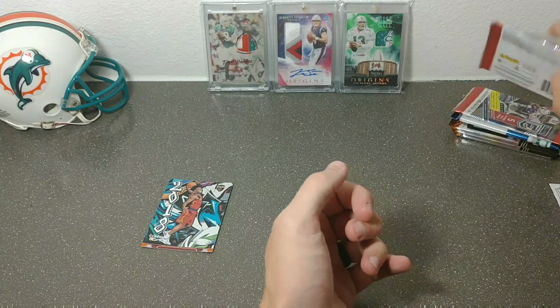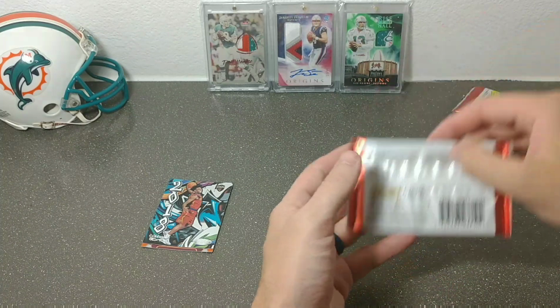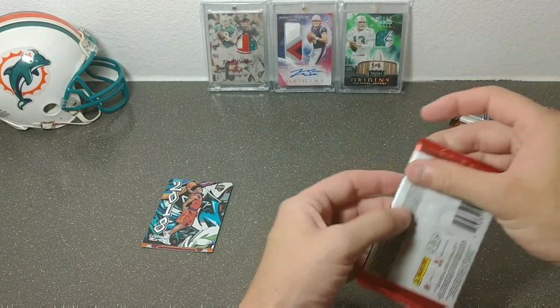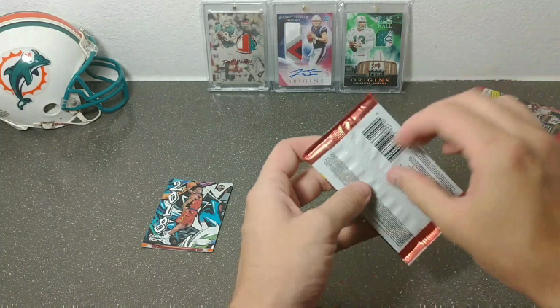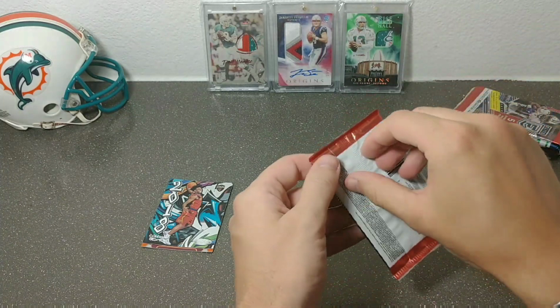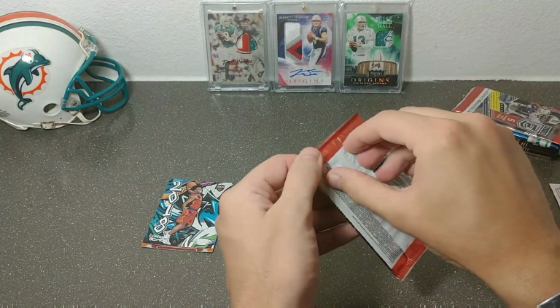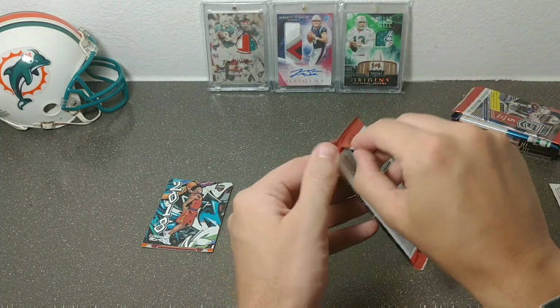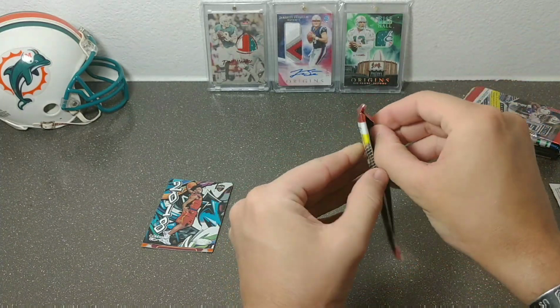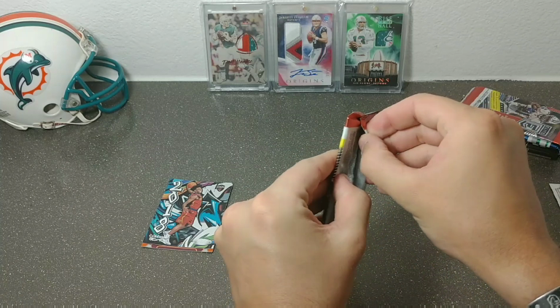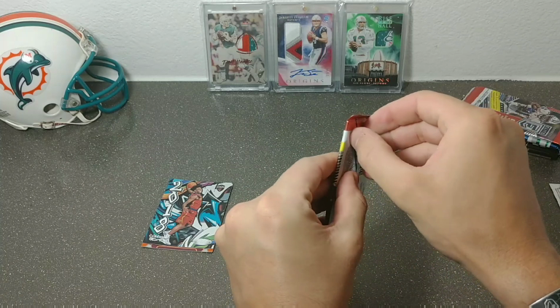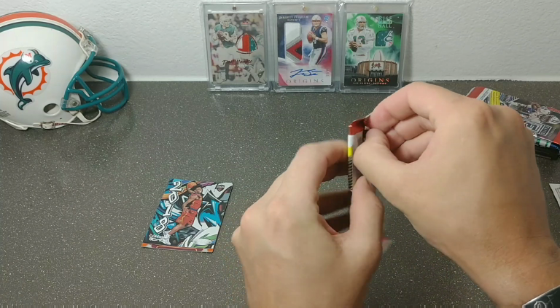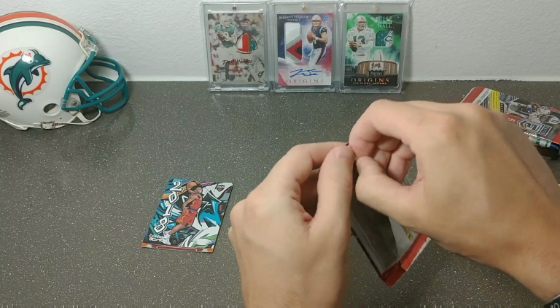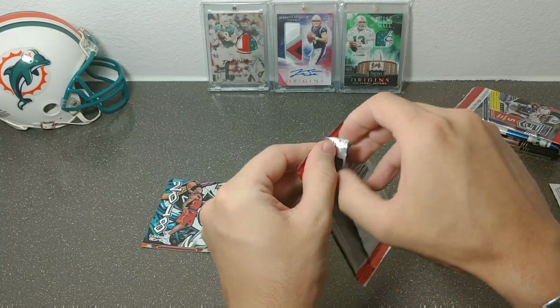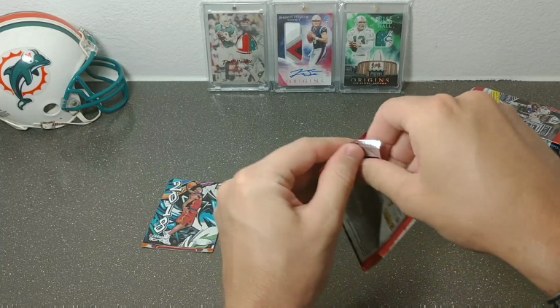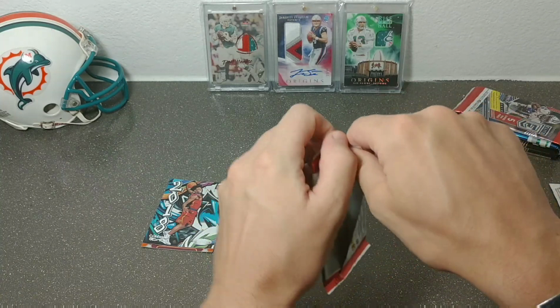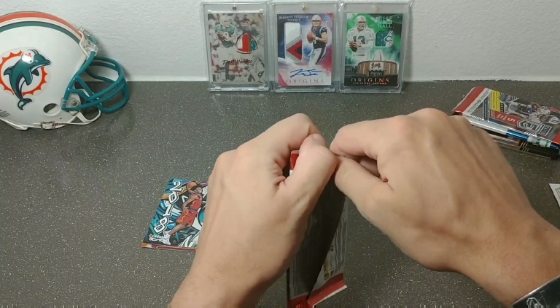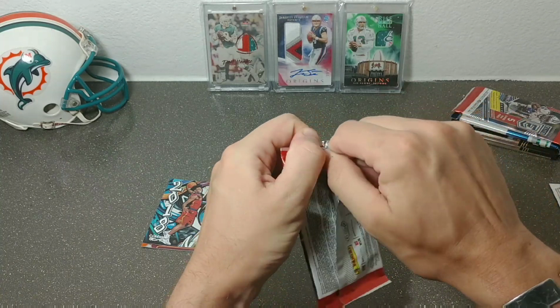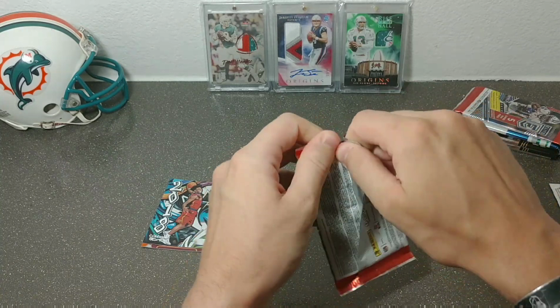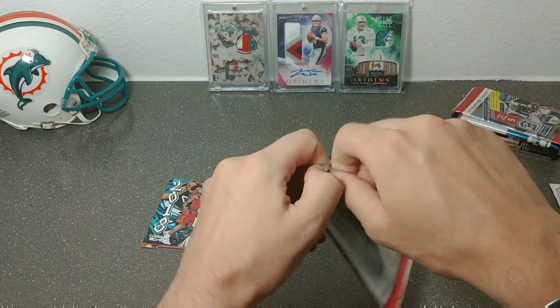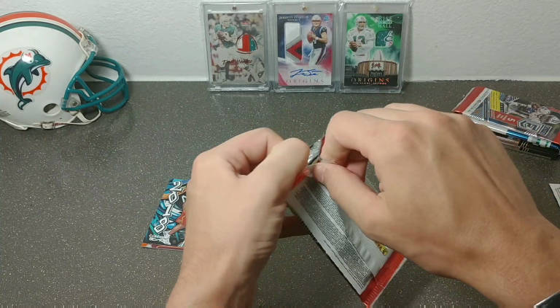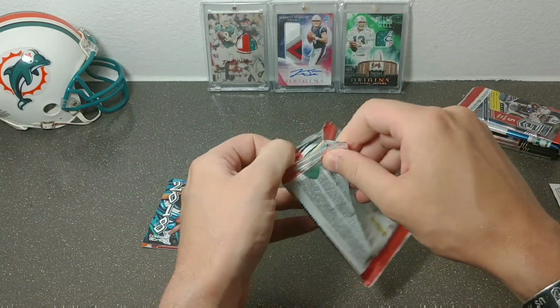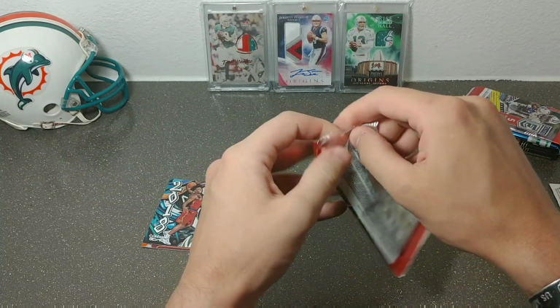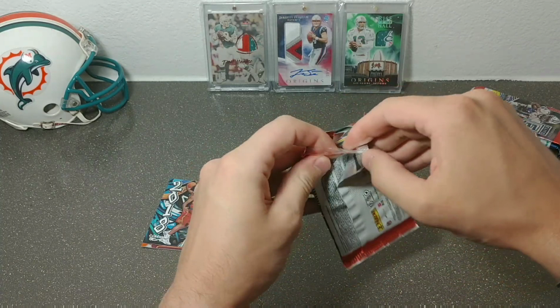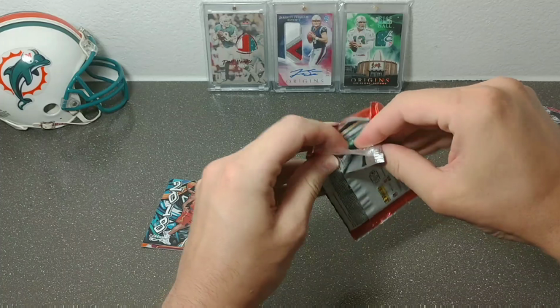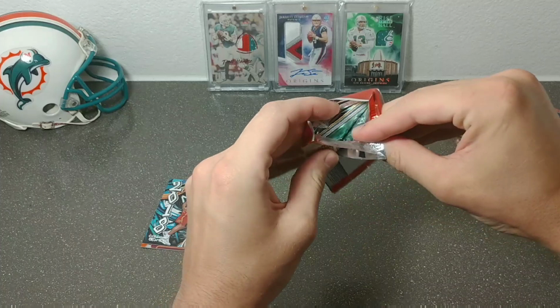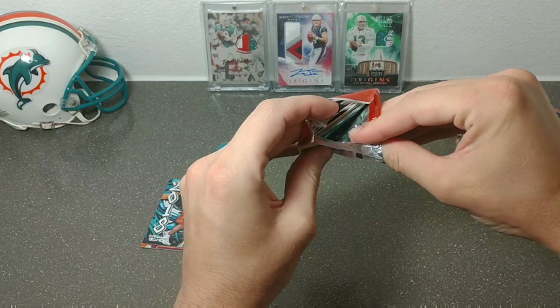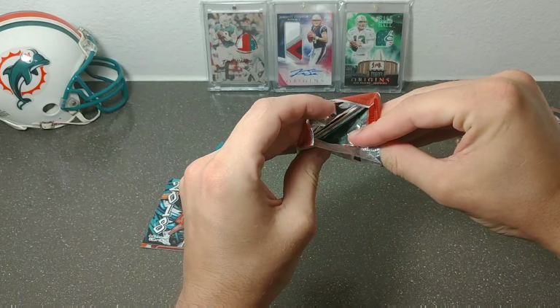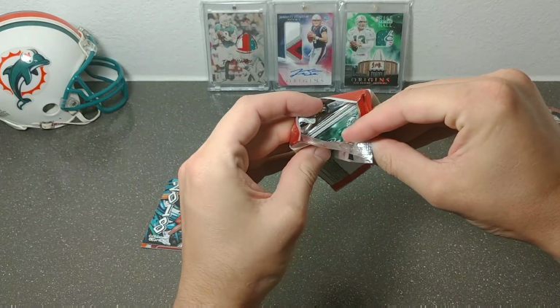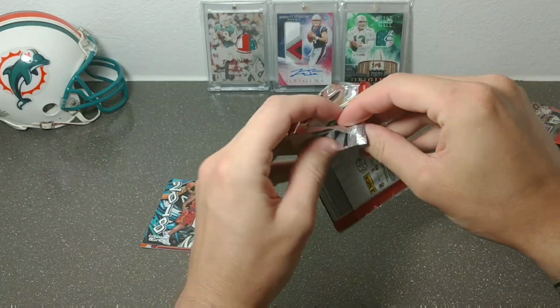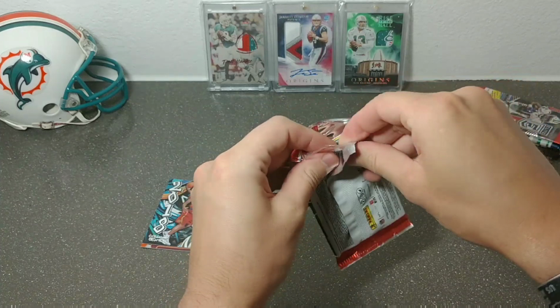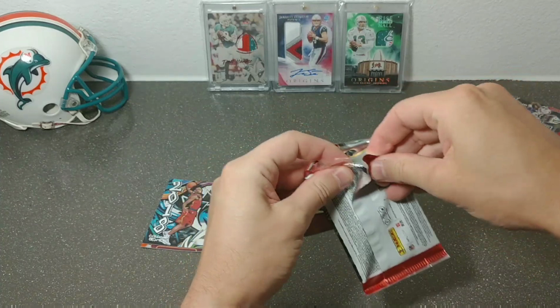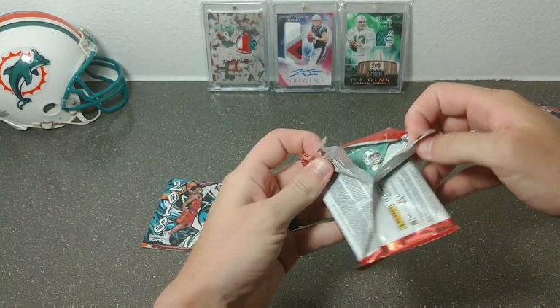This one feels a little bit thick — I don't know if there's a filler in here. Nope, just my imagination.